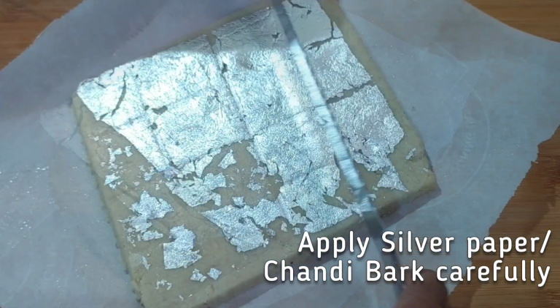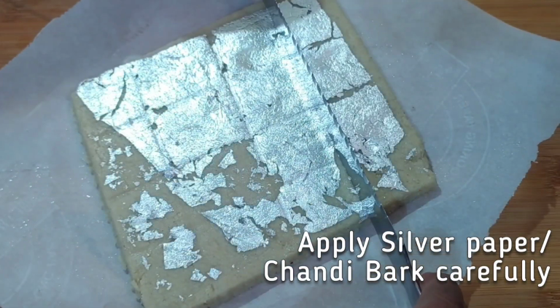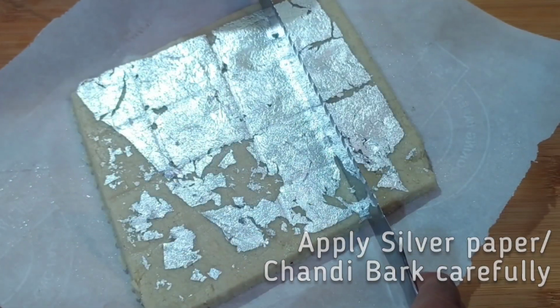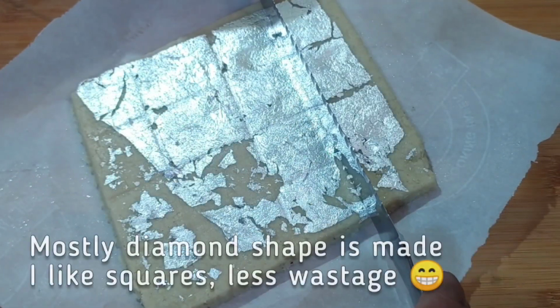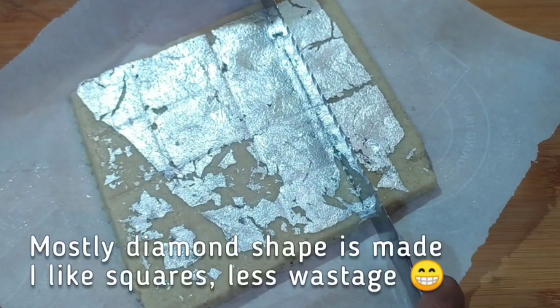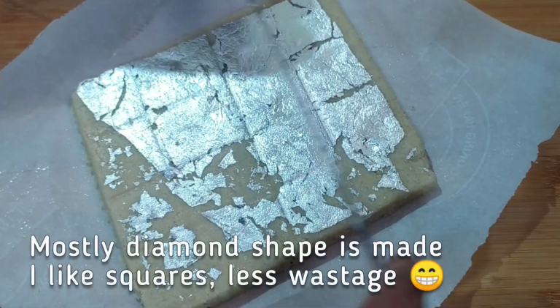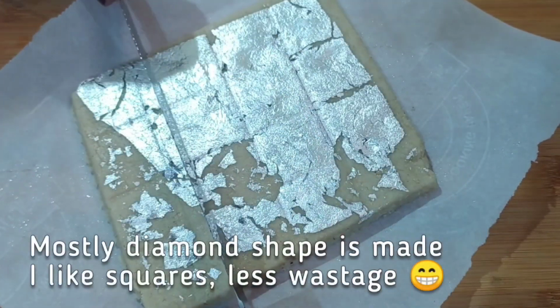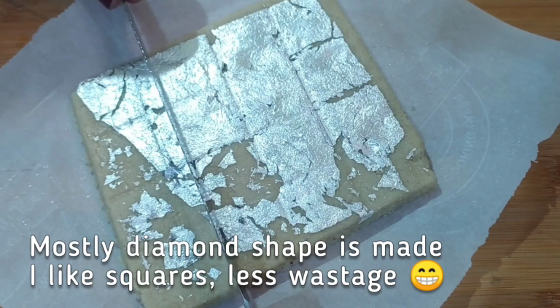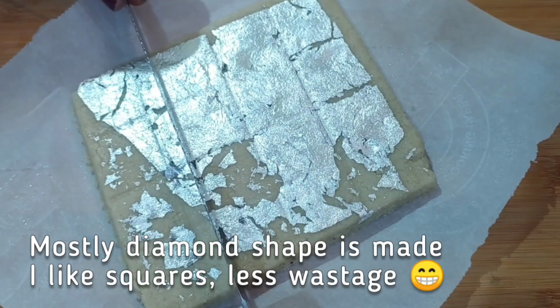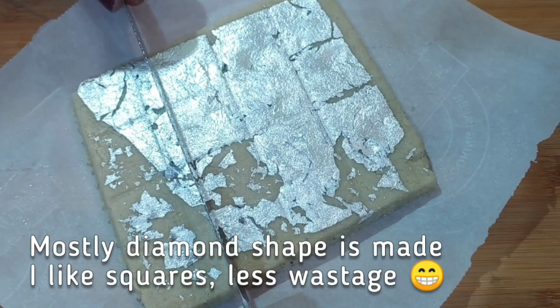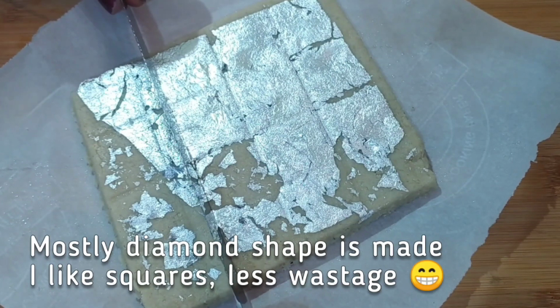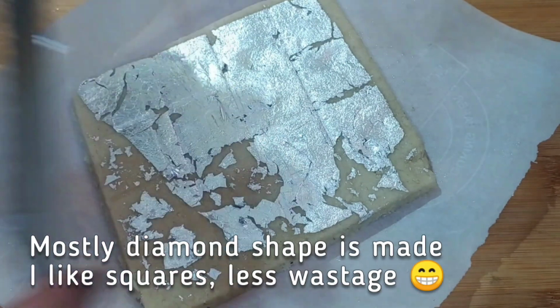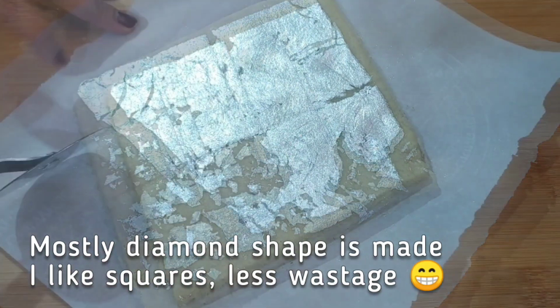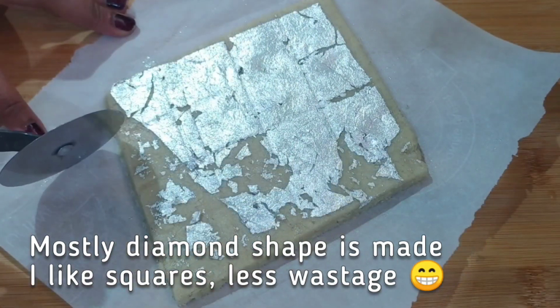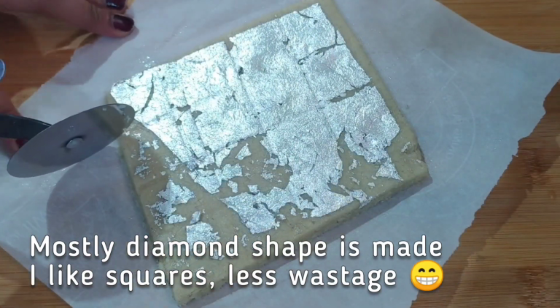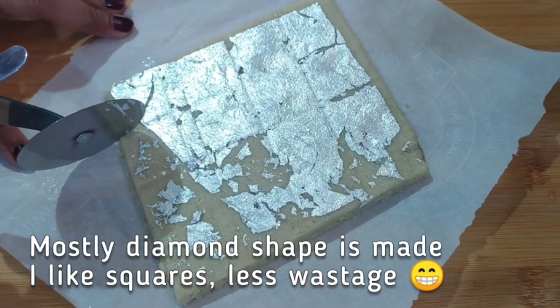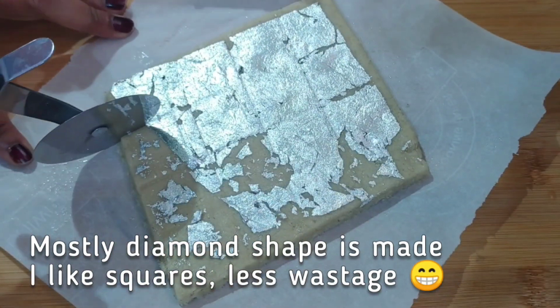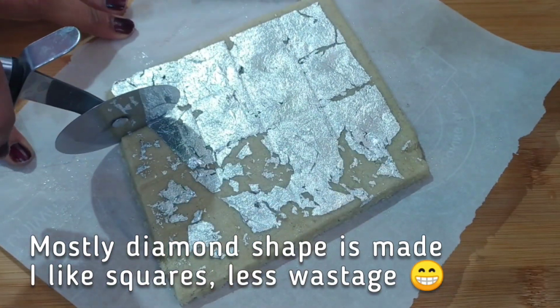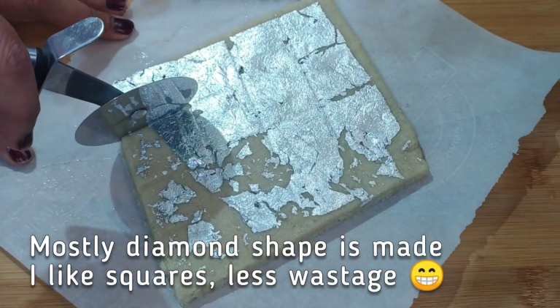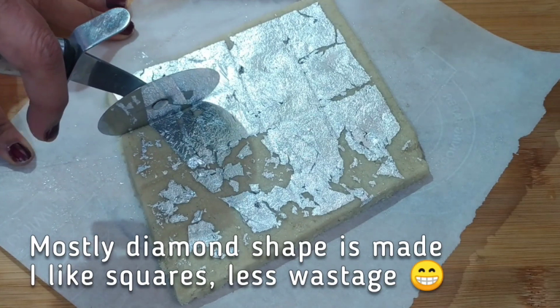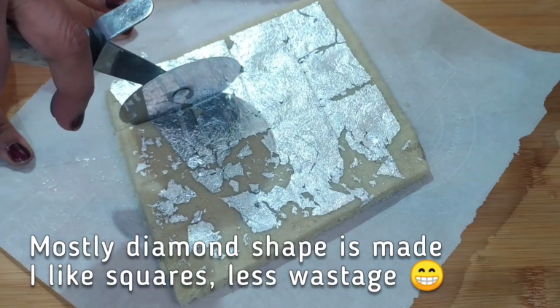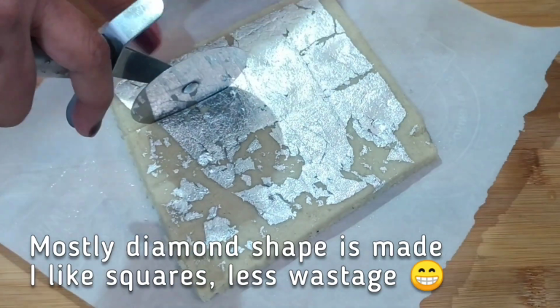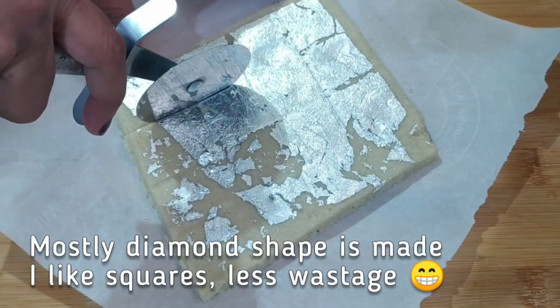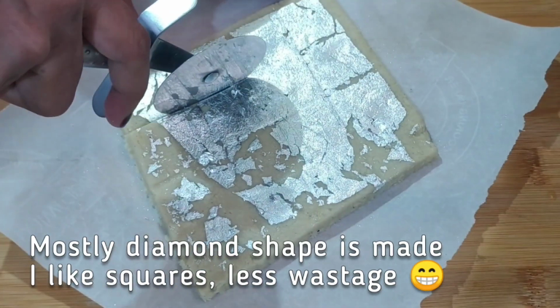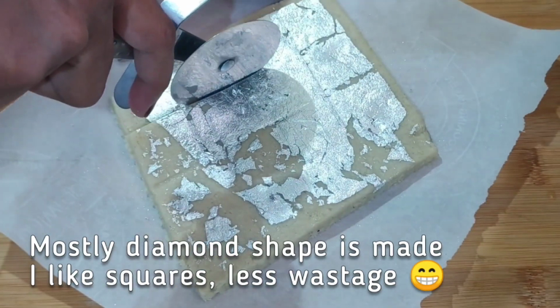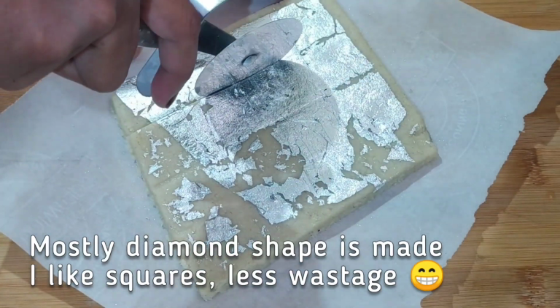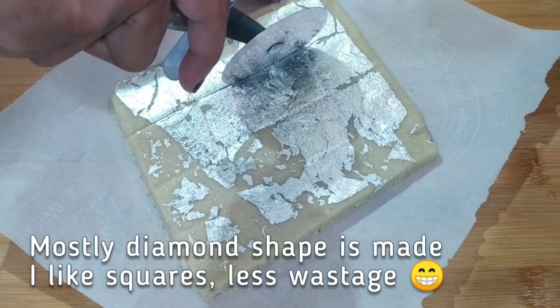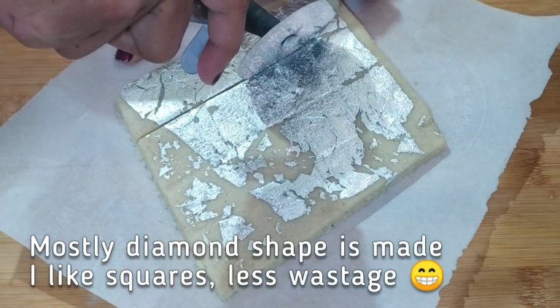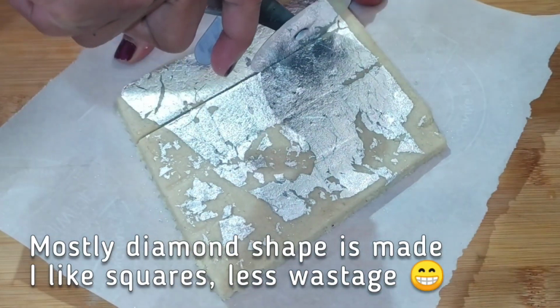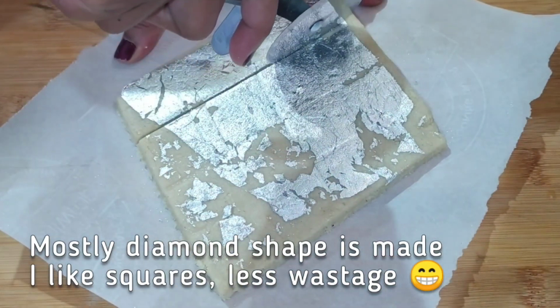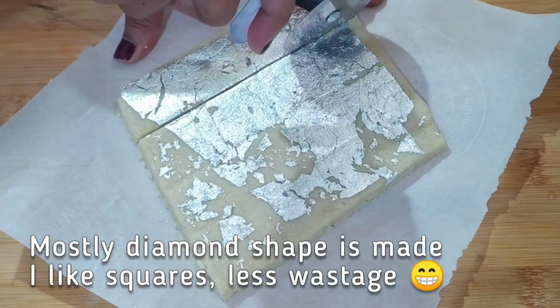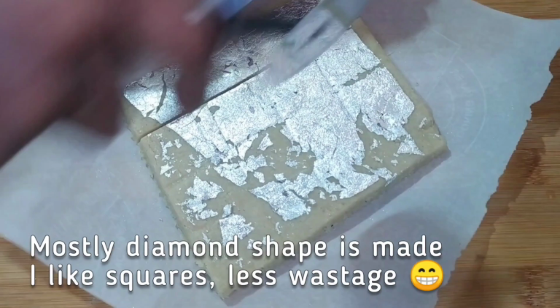Now leave the kaju katli on the counter to dry up for about an hour and it is absolutely ready. It looks and also tastes just like how it is in the sweet shops, and it is ready in just about 10 minutes.